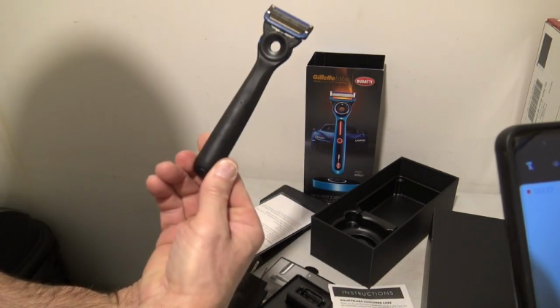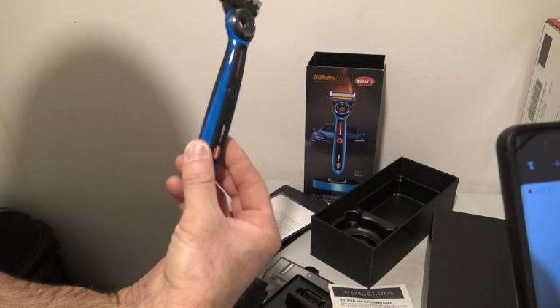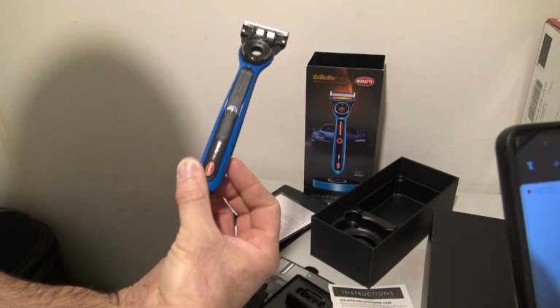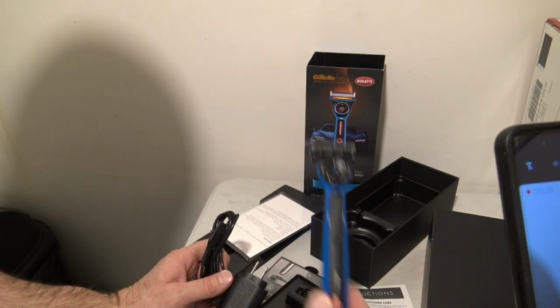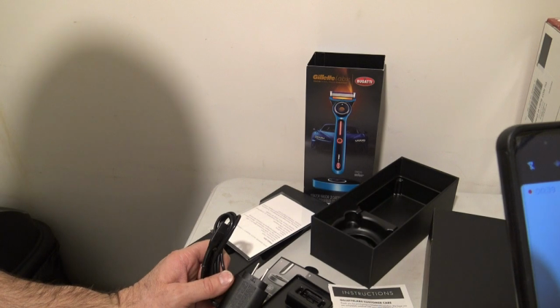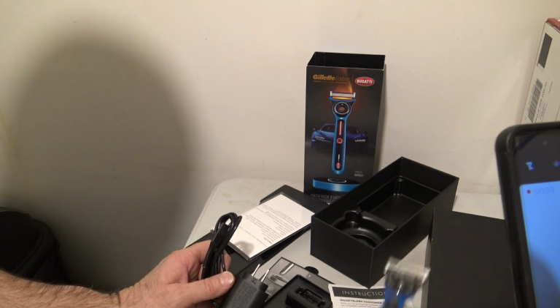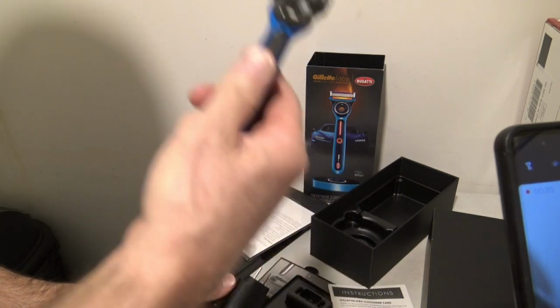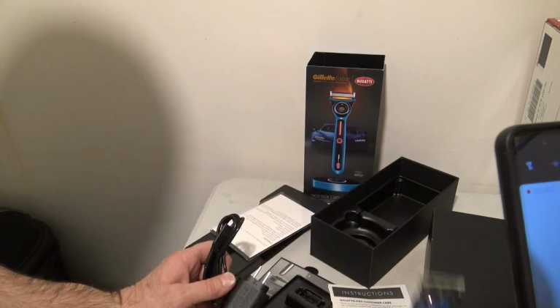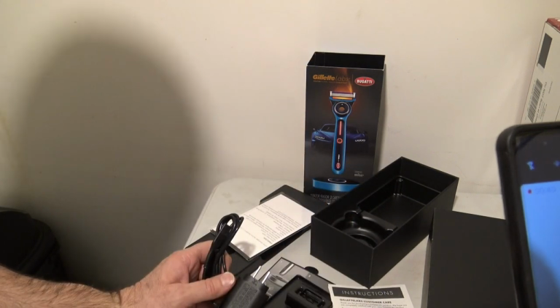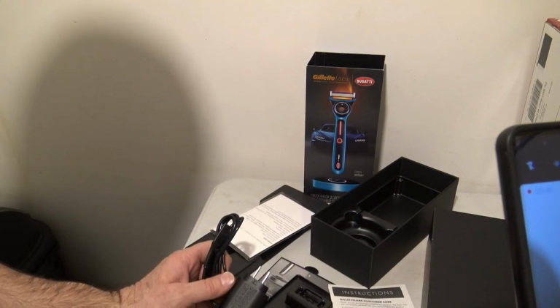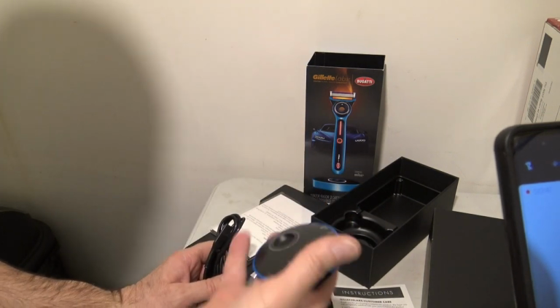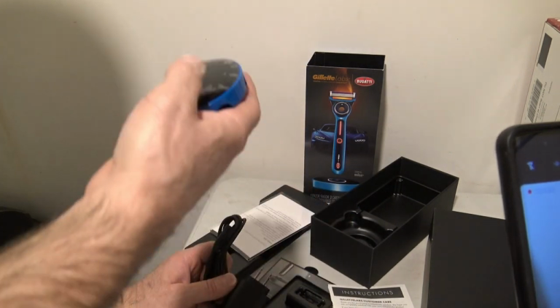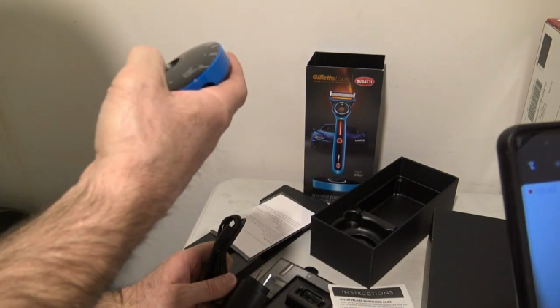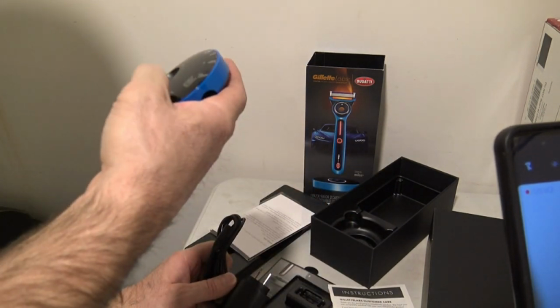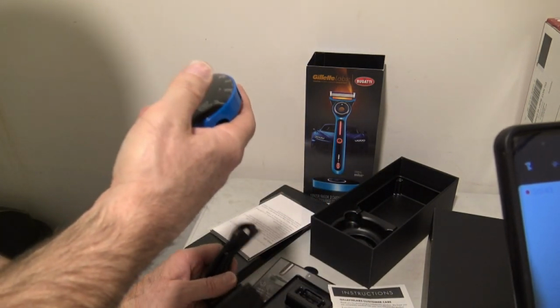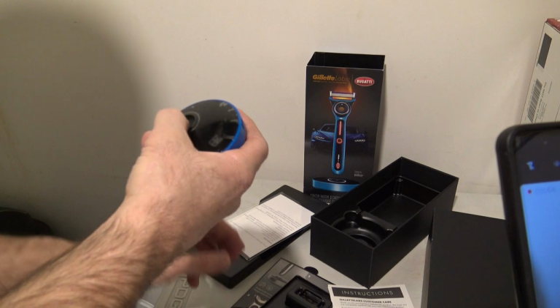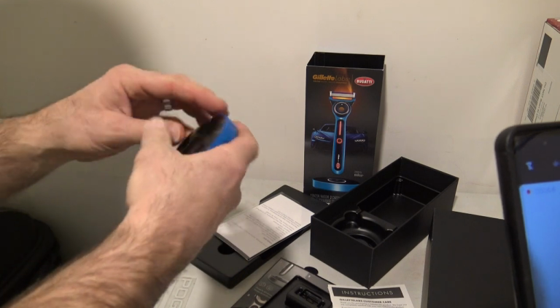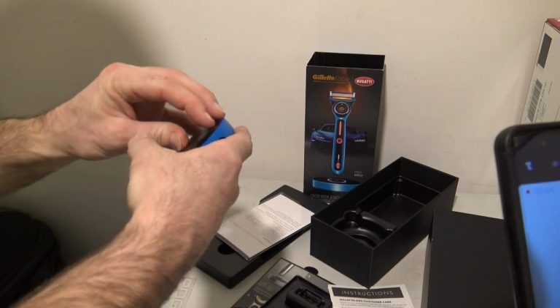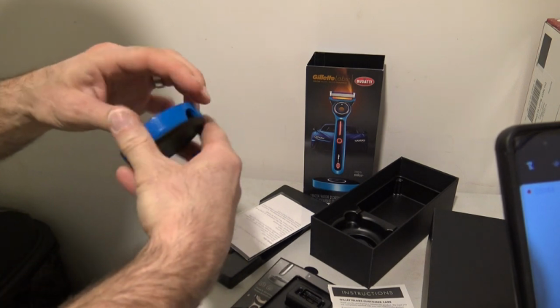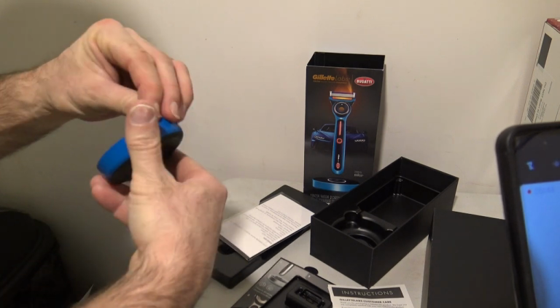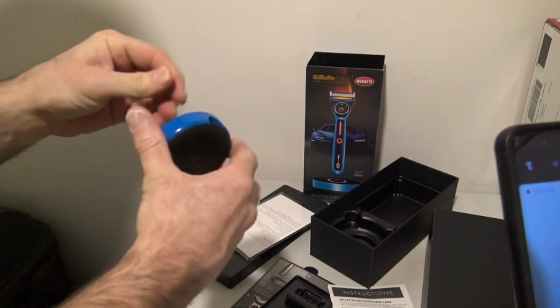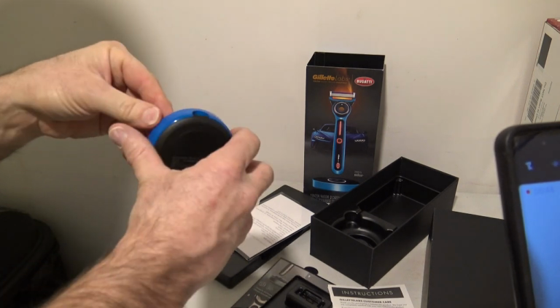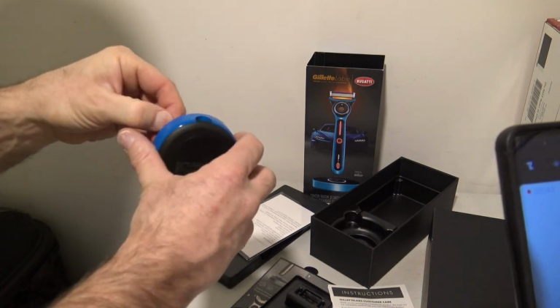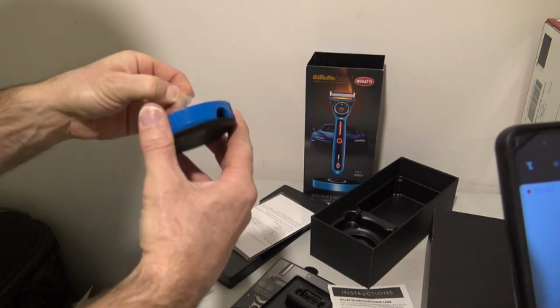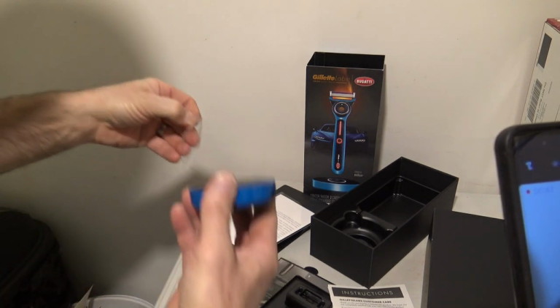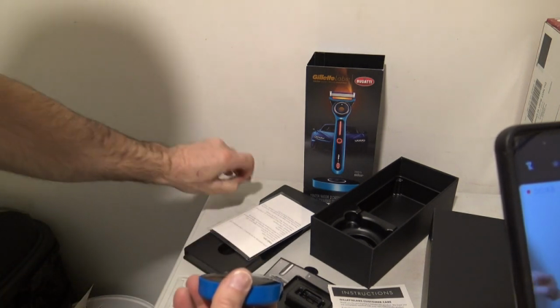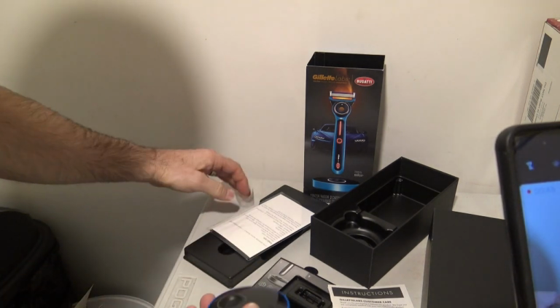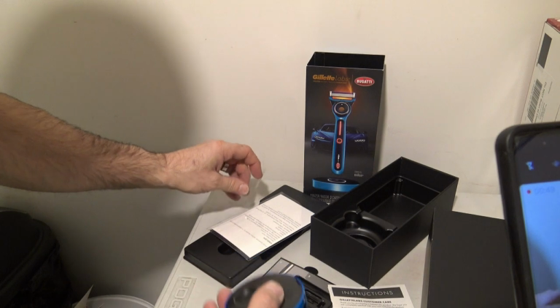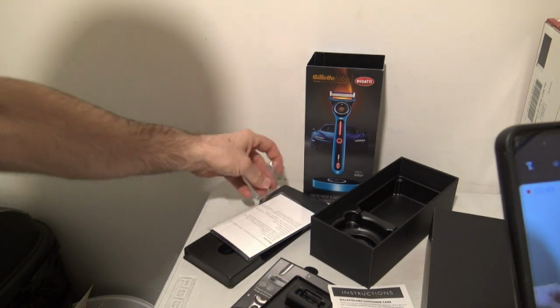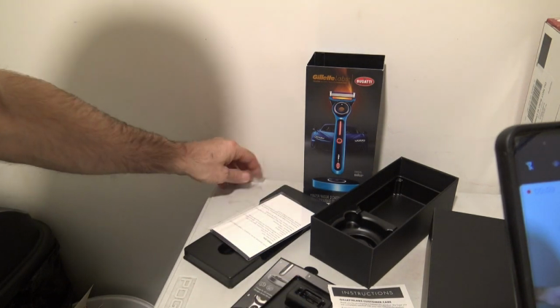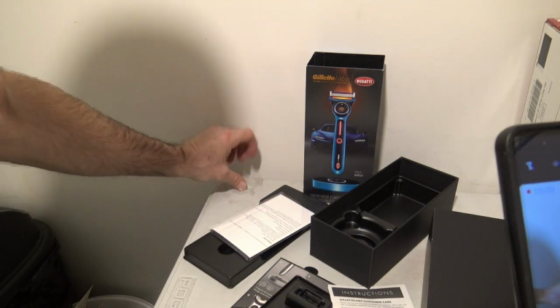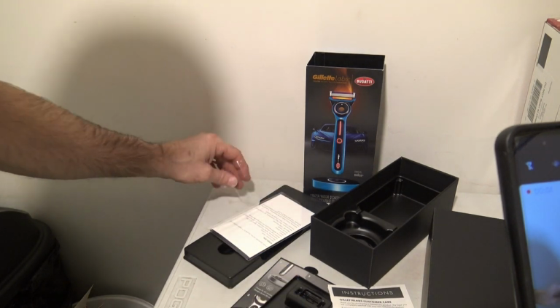It's called the Bugatti version. I really like the way it looks and feels. It's got a pretty heavy weighted stand. I'm gonna get this off — it's stuck to my fingers.